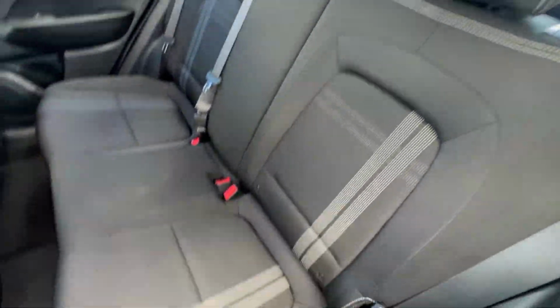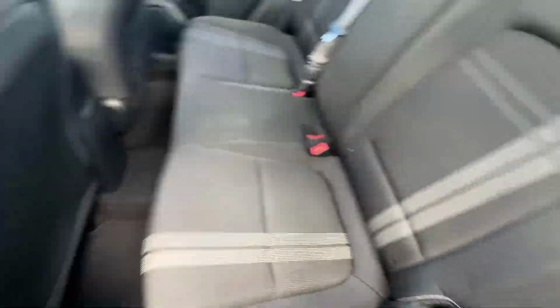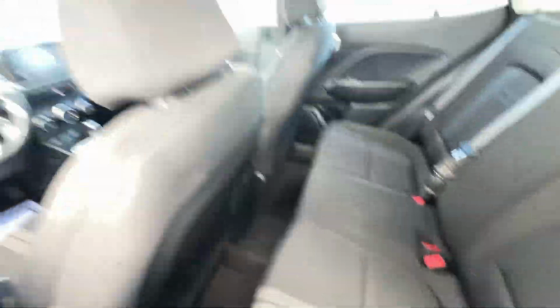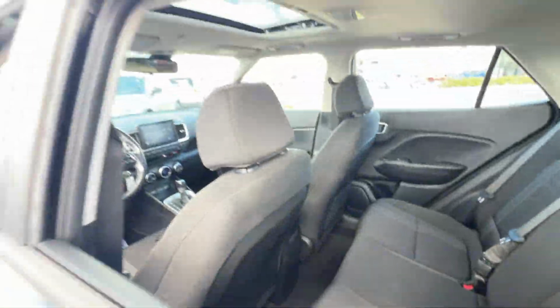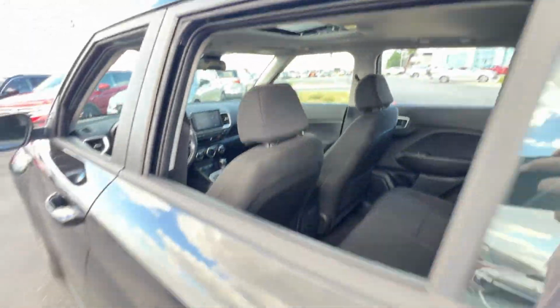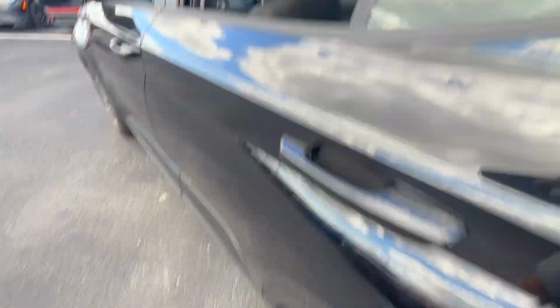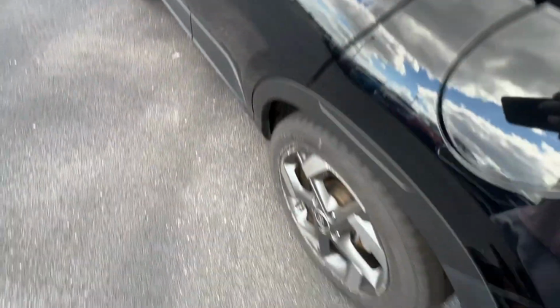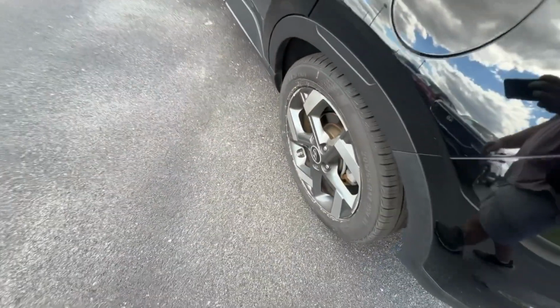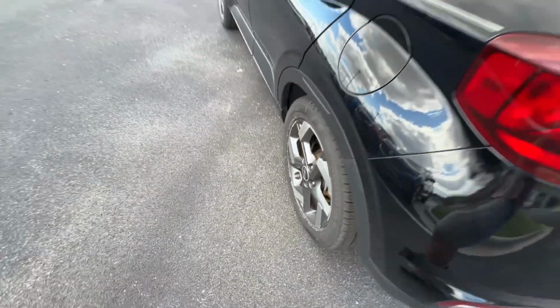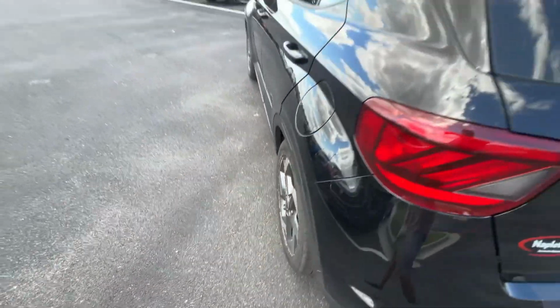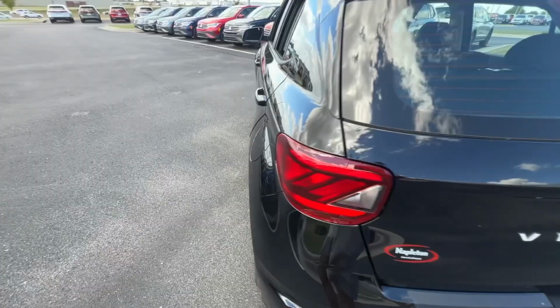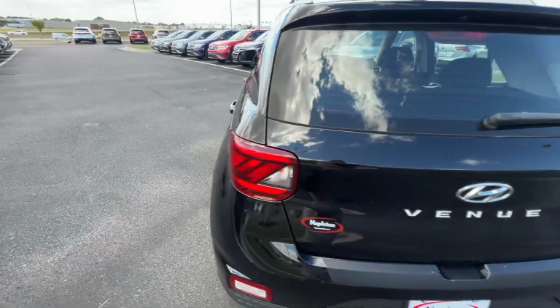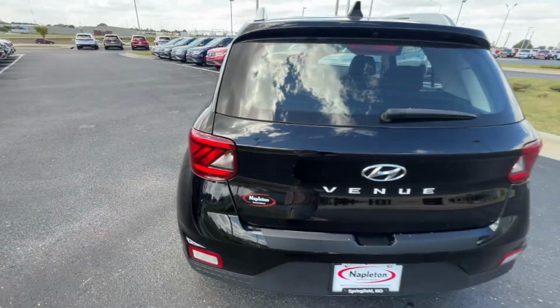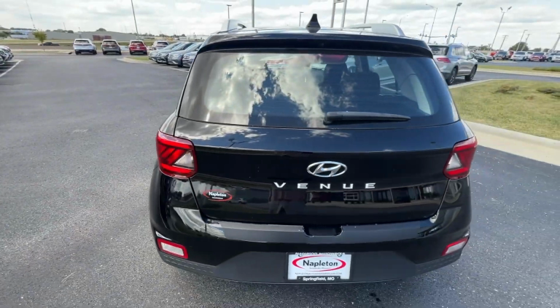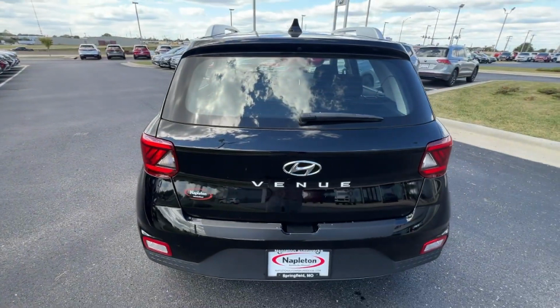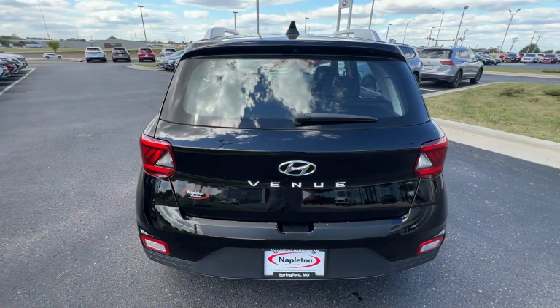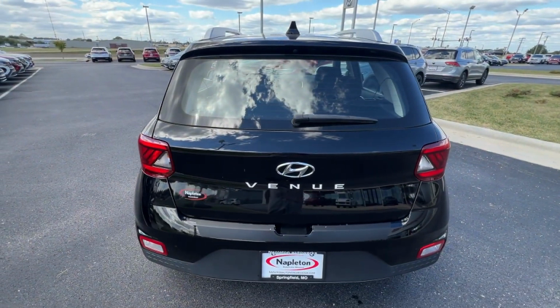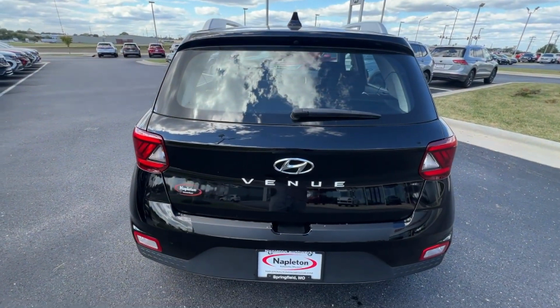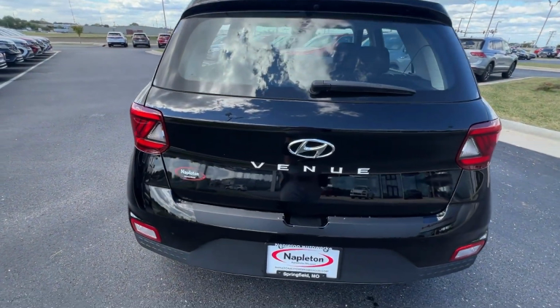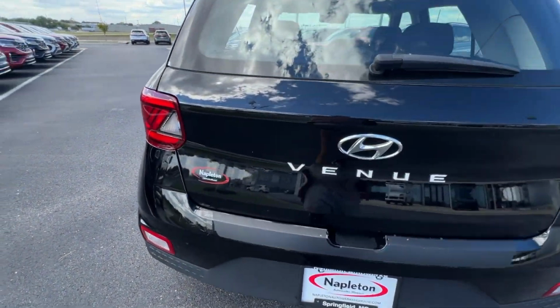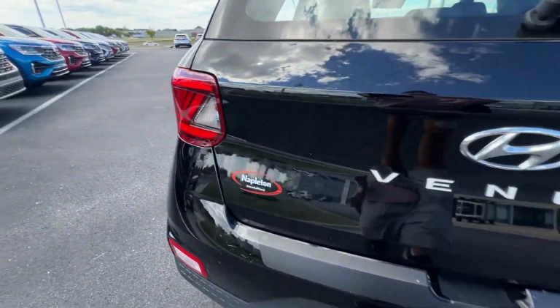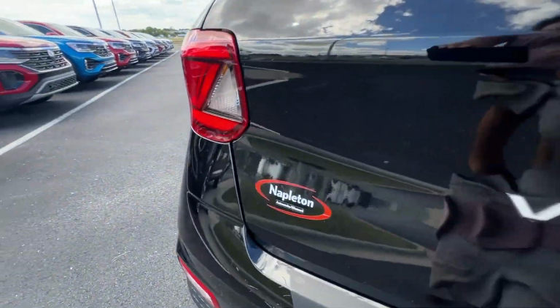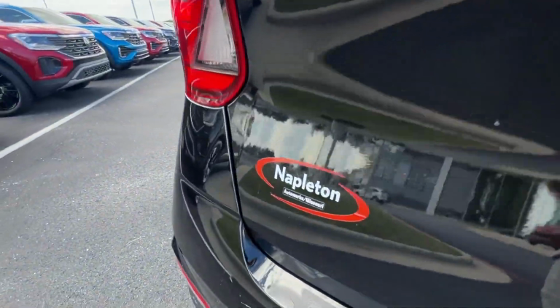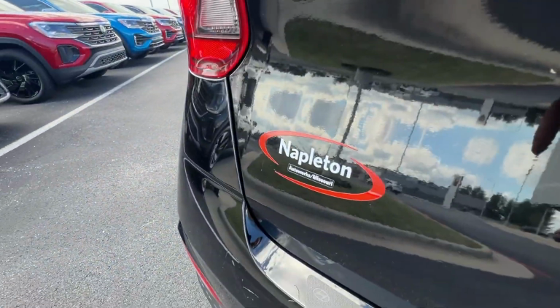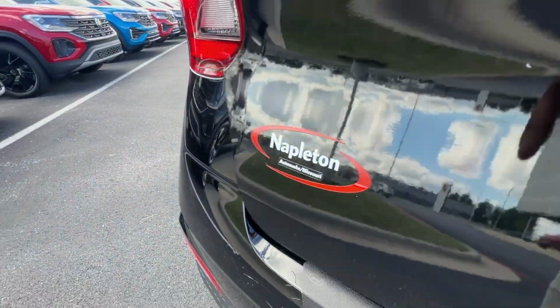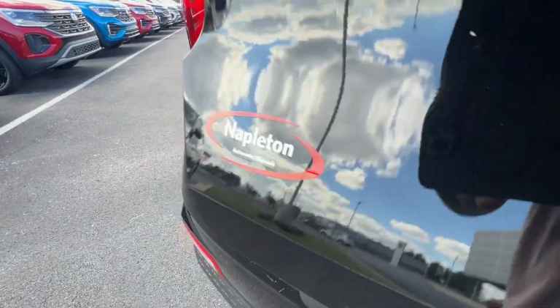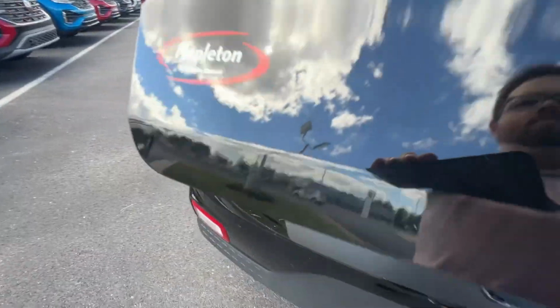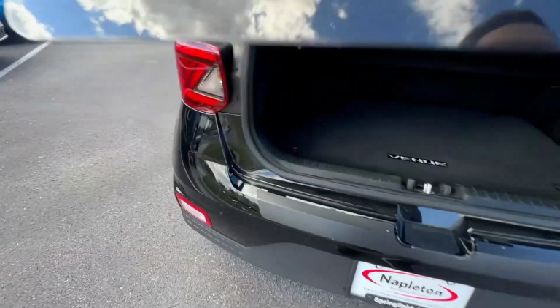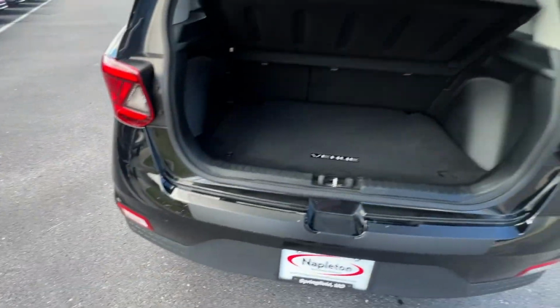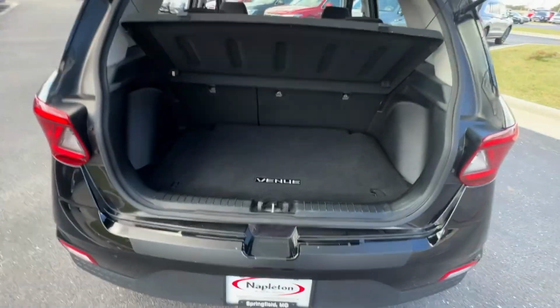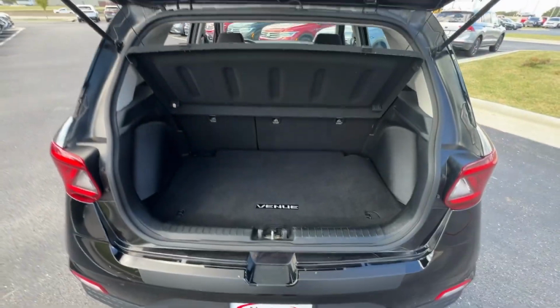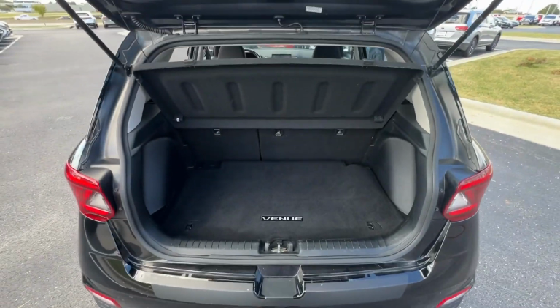Get the features you want and the quality you deserve when you drive home in this tech-savvy Venue. Our team will give you an outstanding test drive experience. Stop in today.